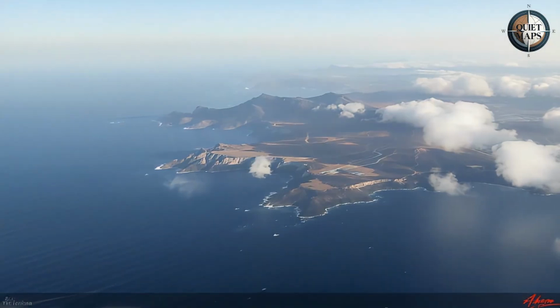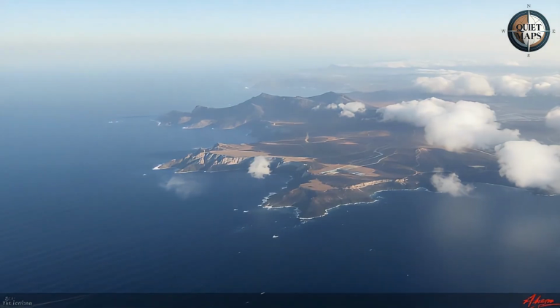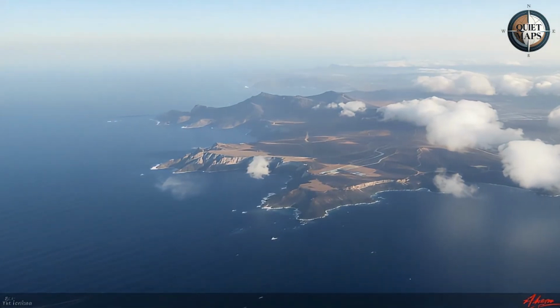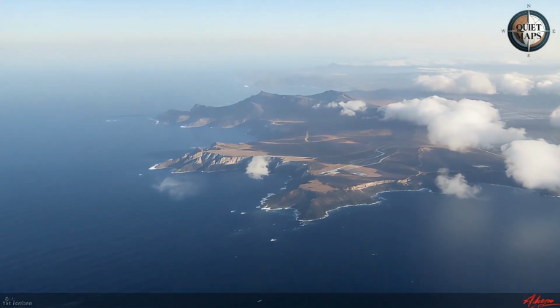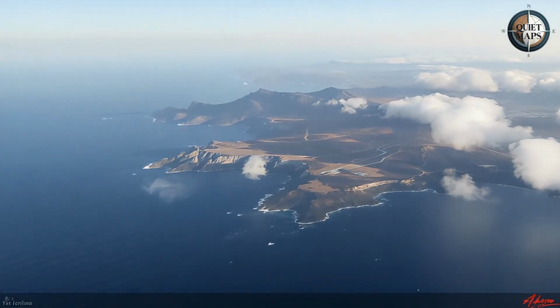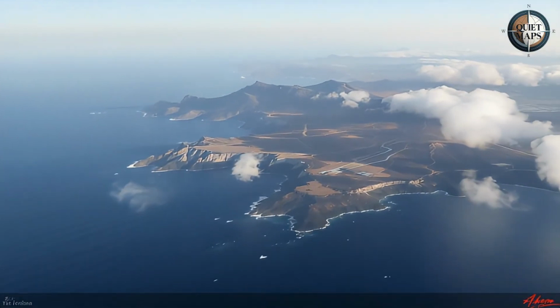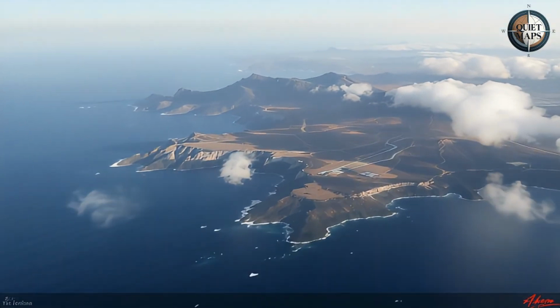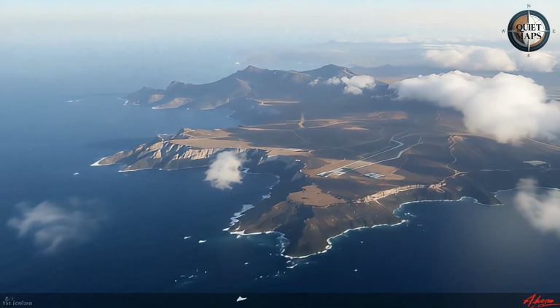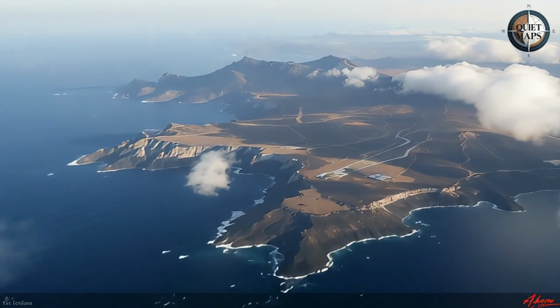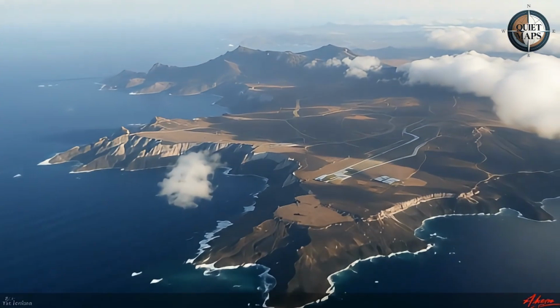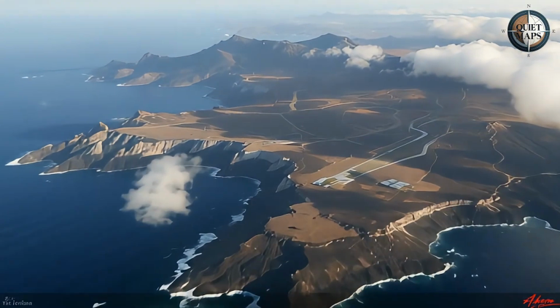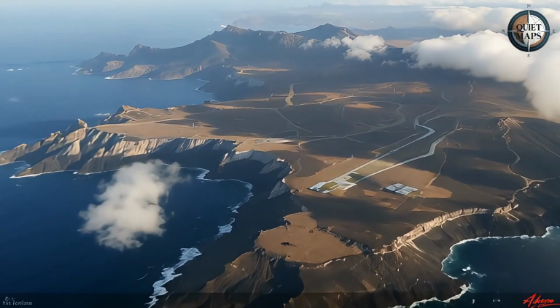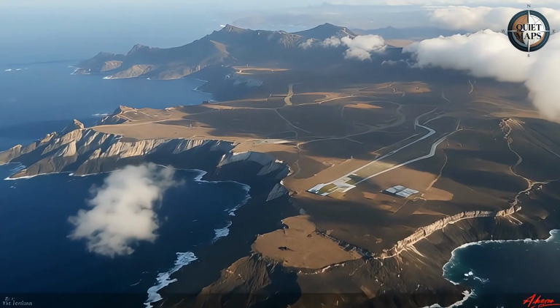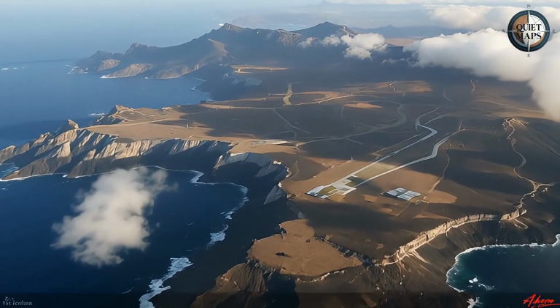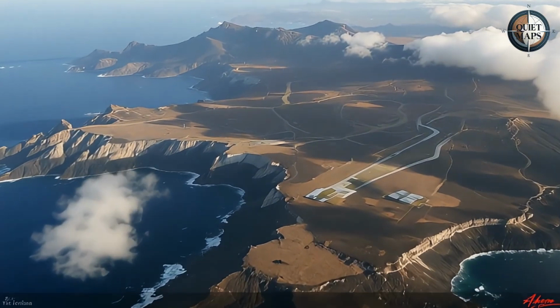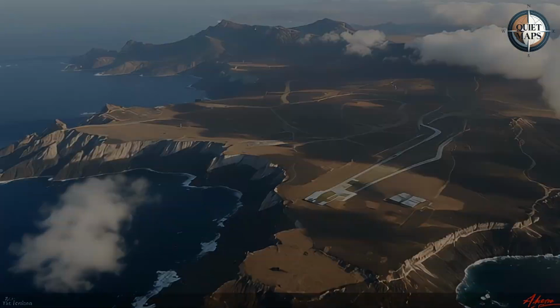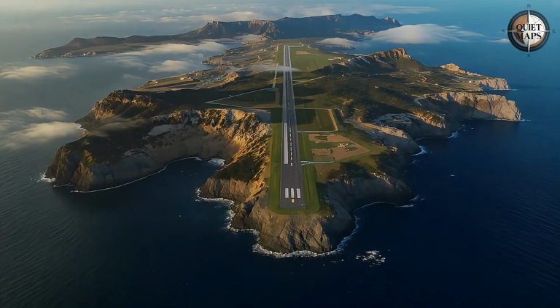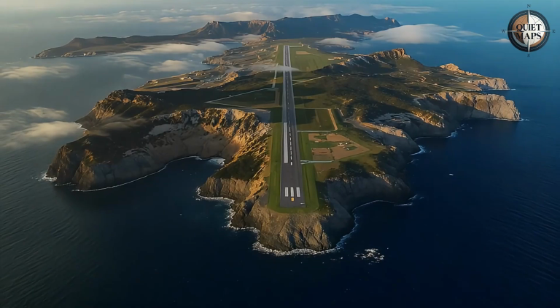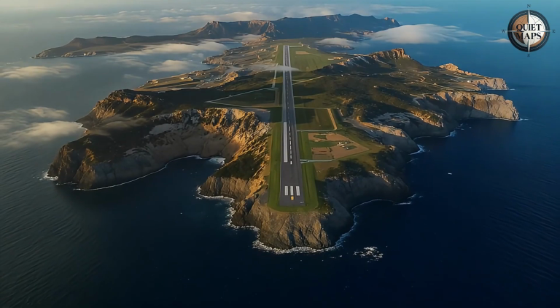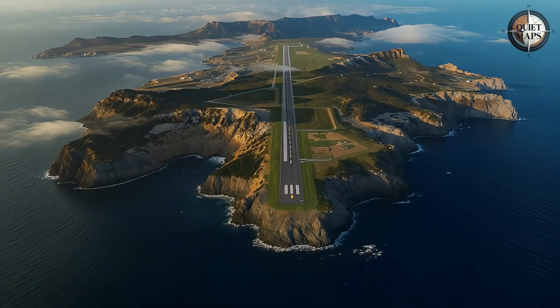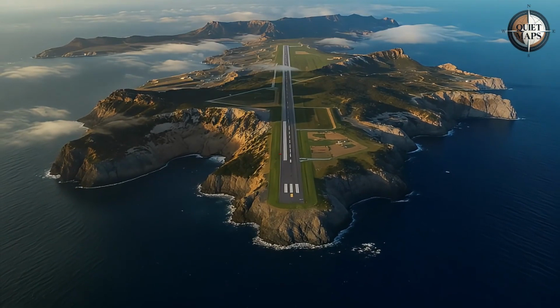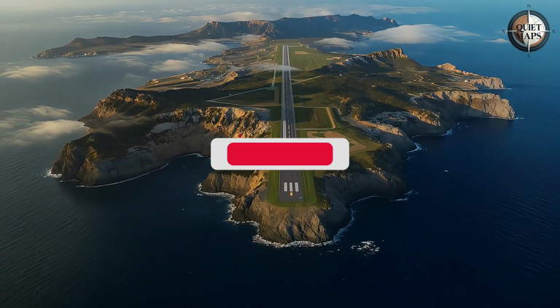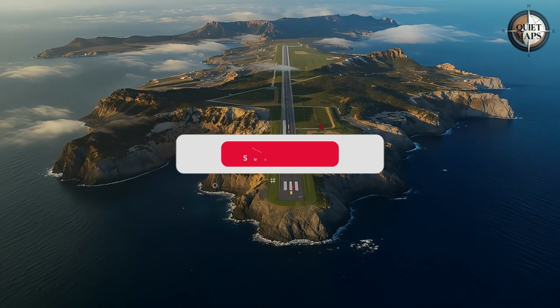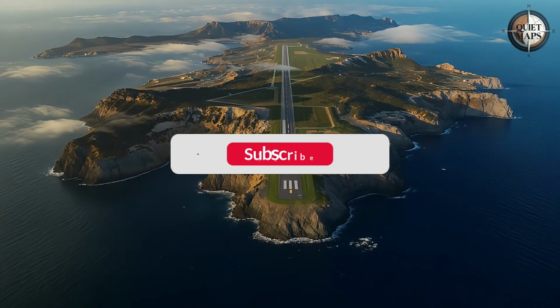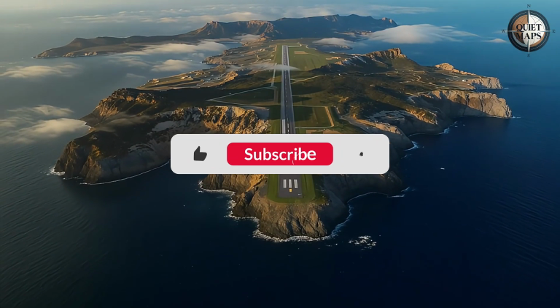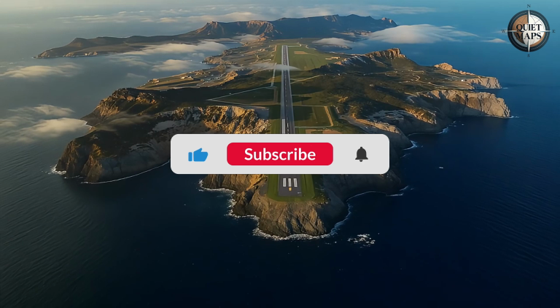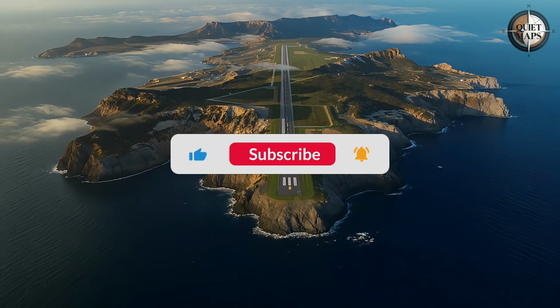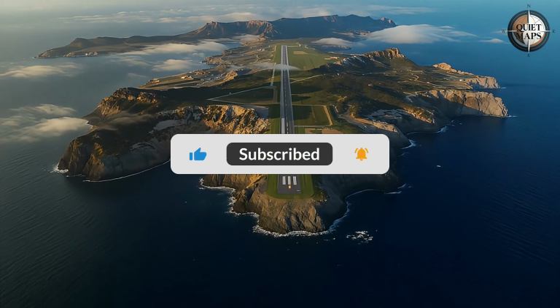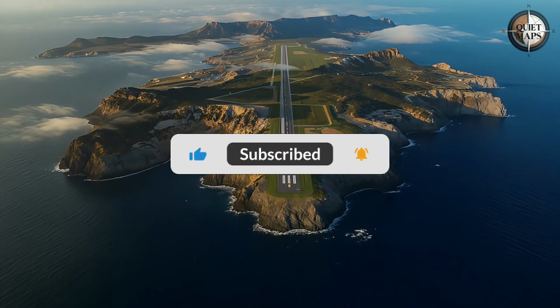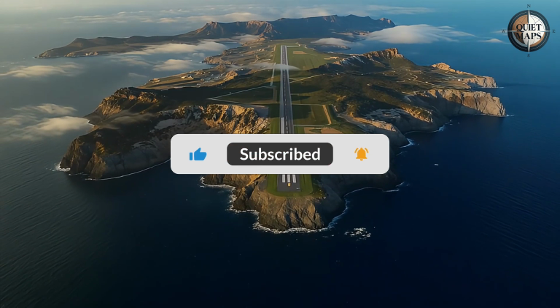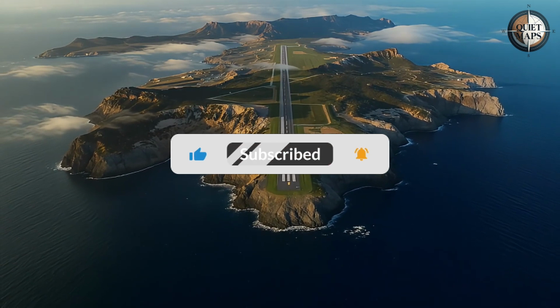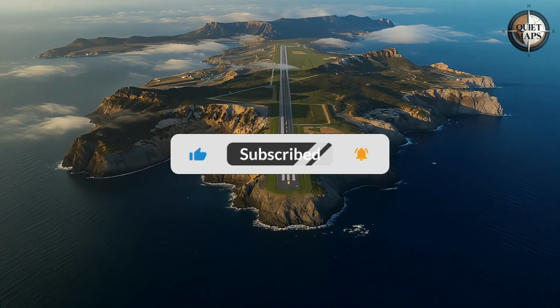Follow Quiet Maps to discover more stories hidden in the spaces between nations. Like and subscribe for the geography that shapes our world.